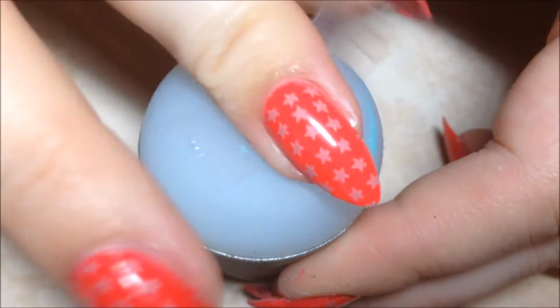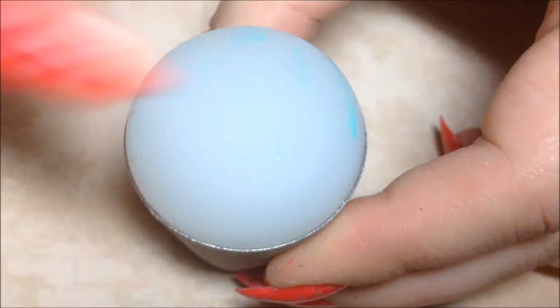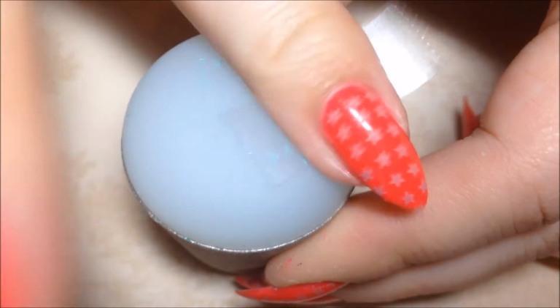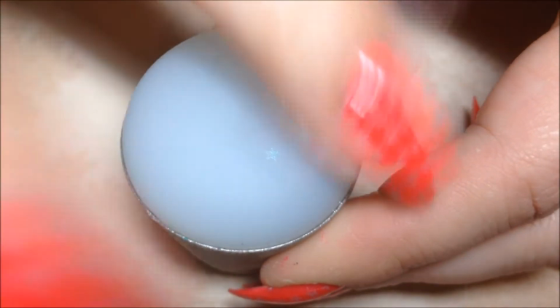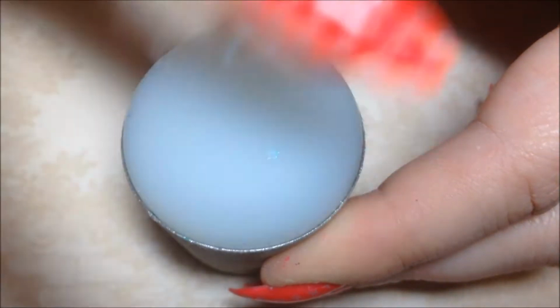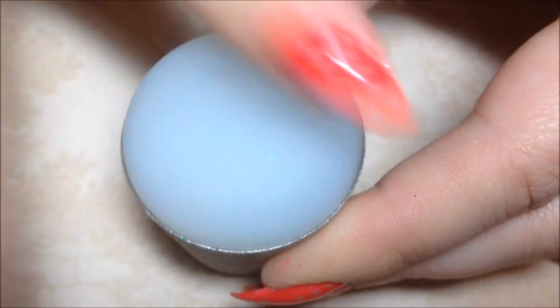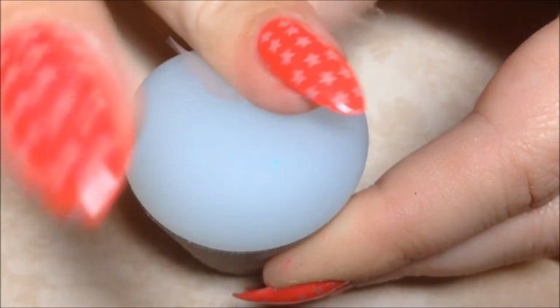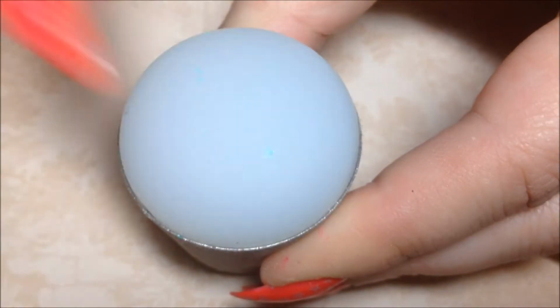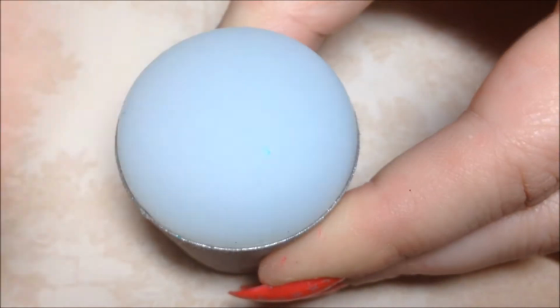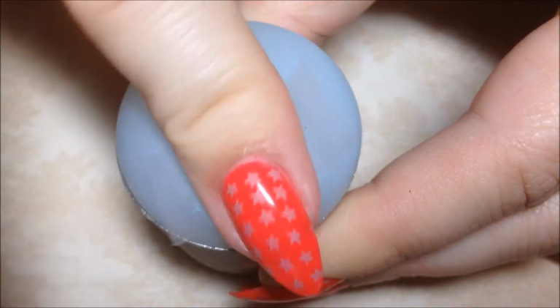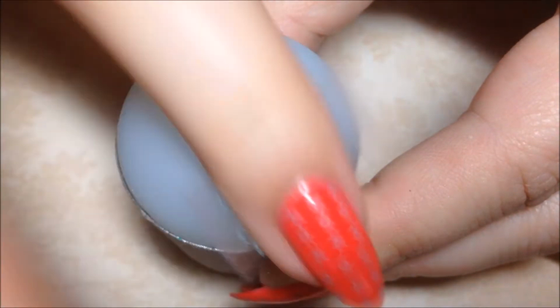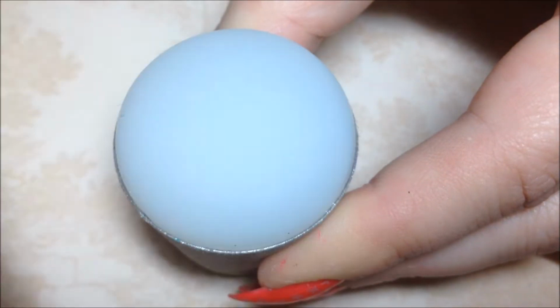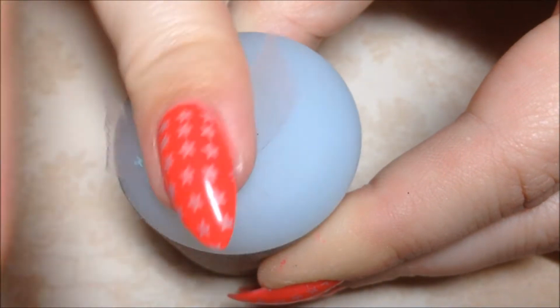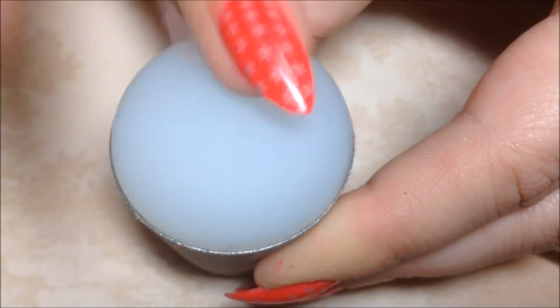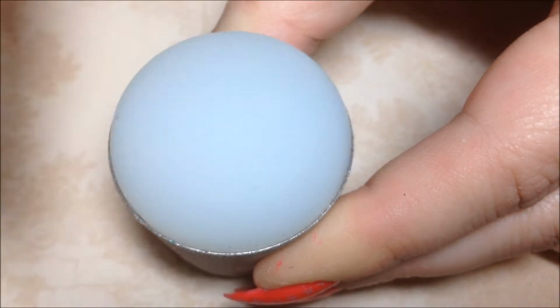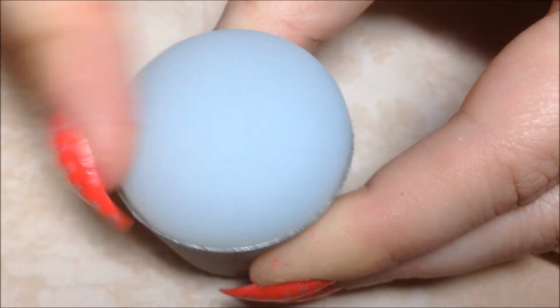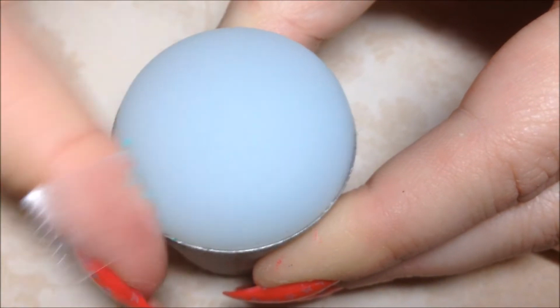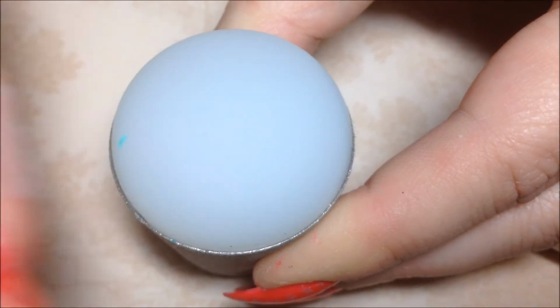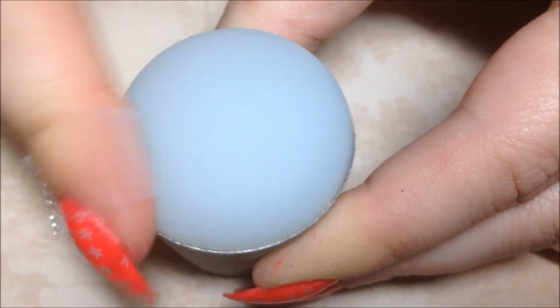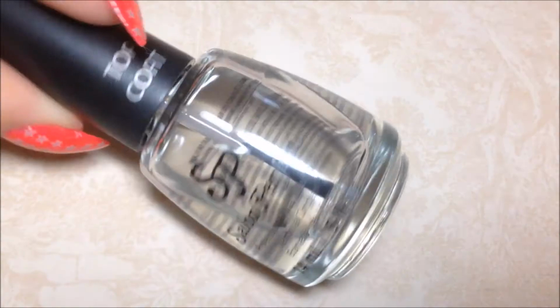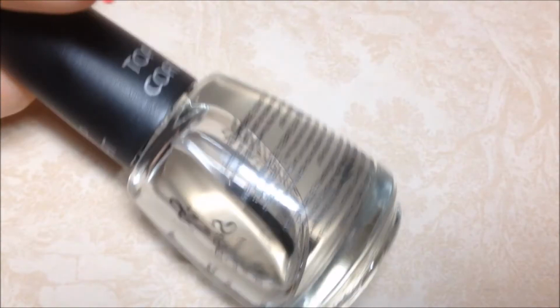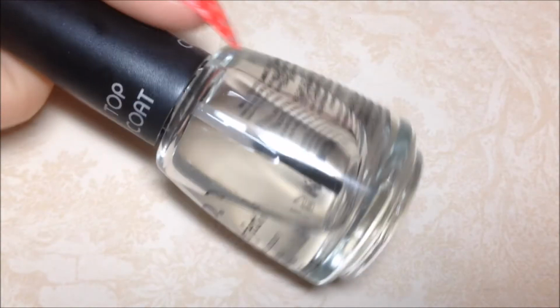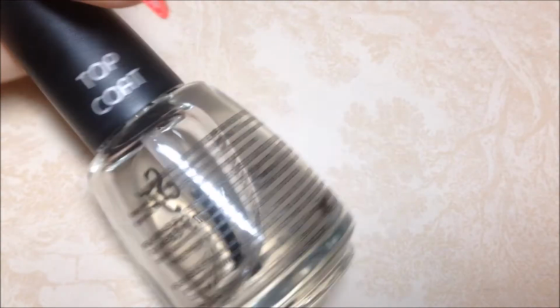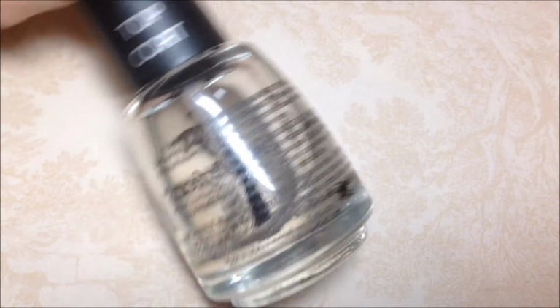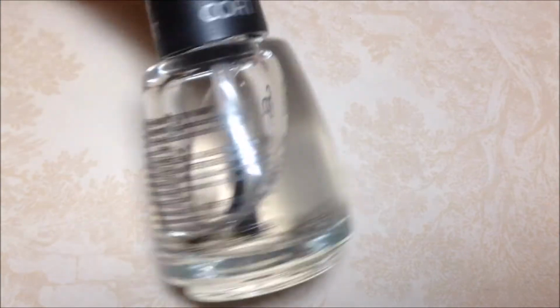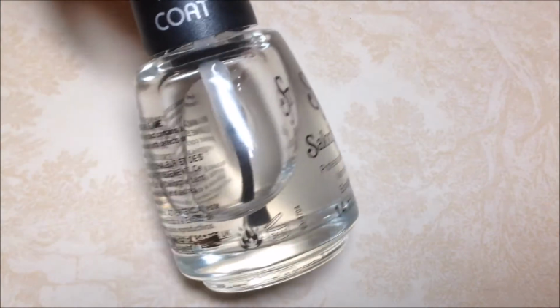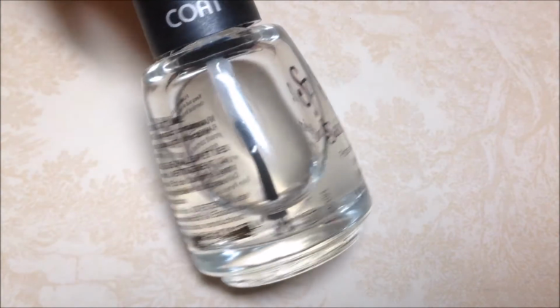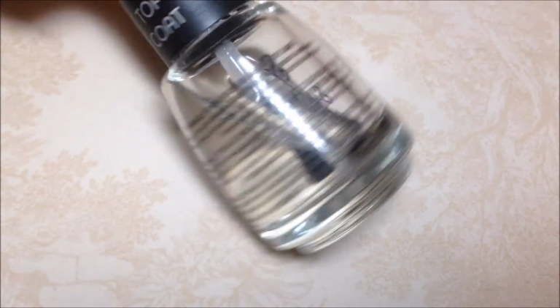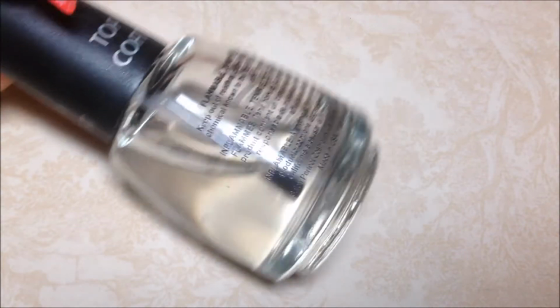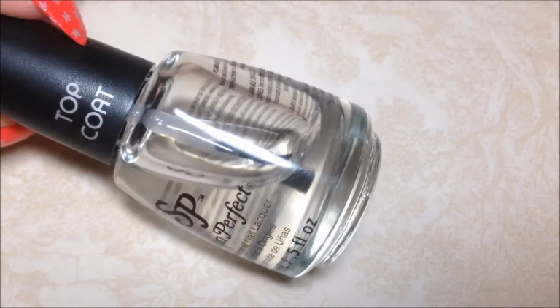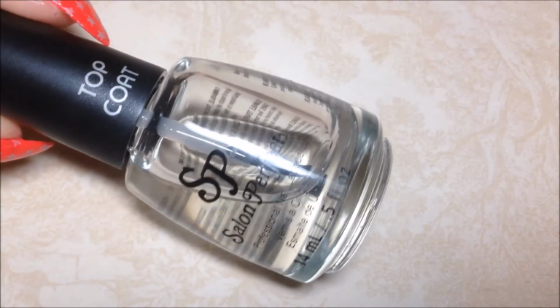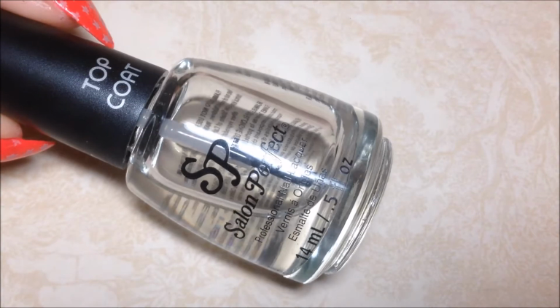Clean your stamper with a piece of tape and just pick up all that excess paint. Use your favorite top coat to seal it all in — I use Salon Perfect.